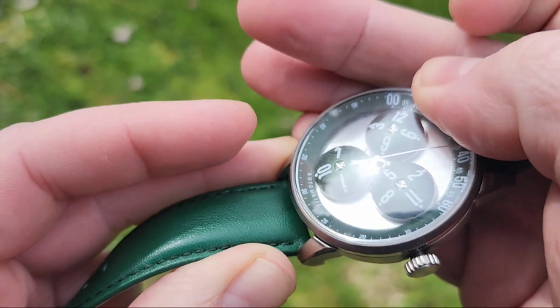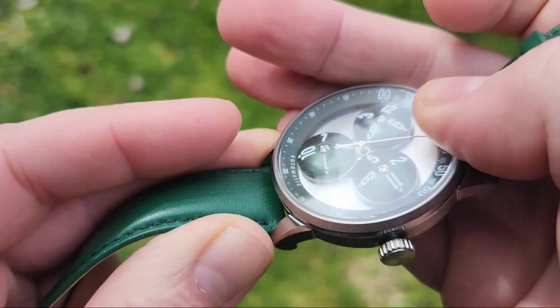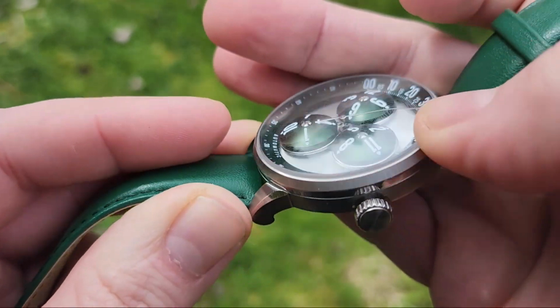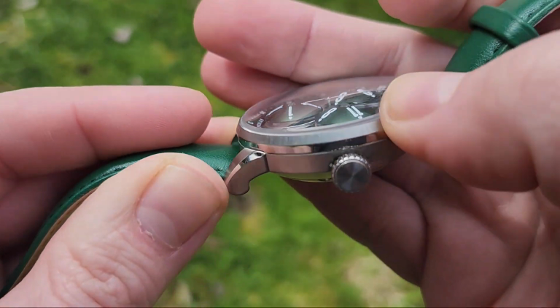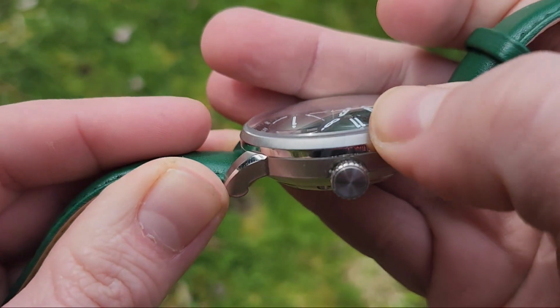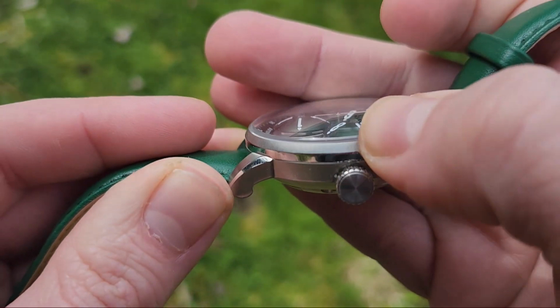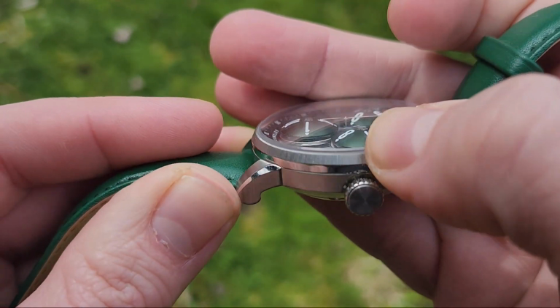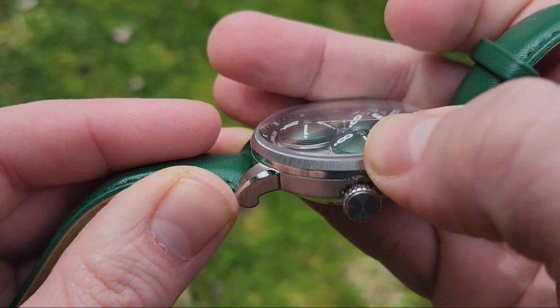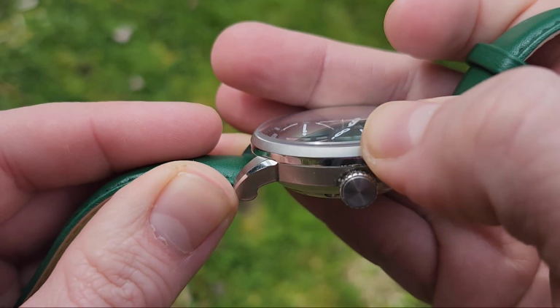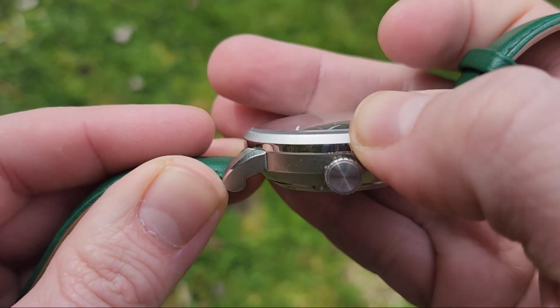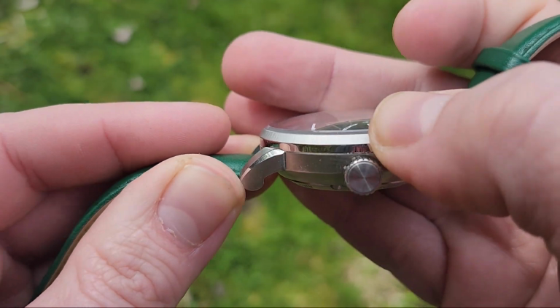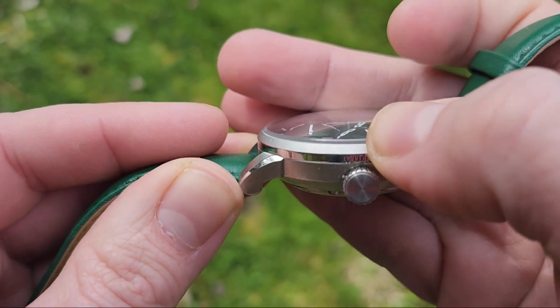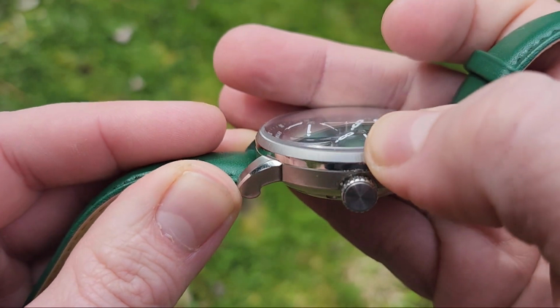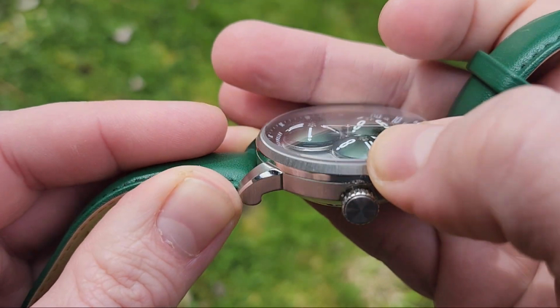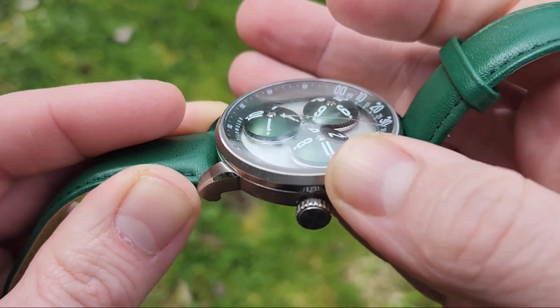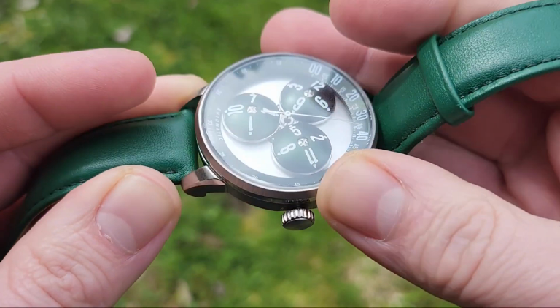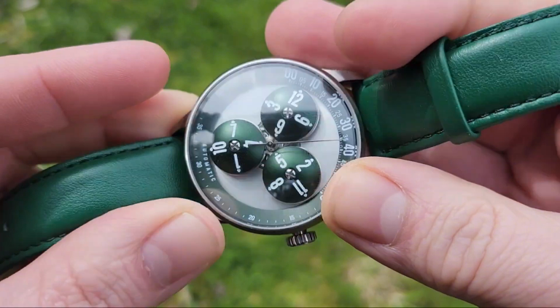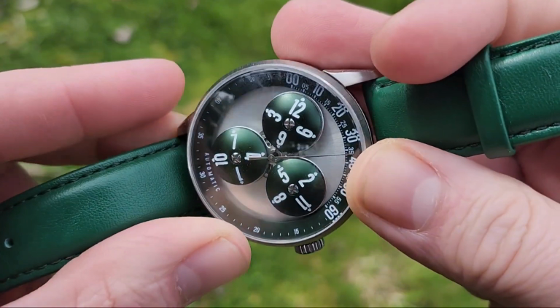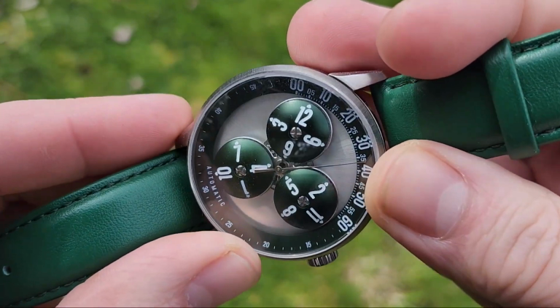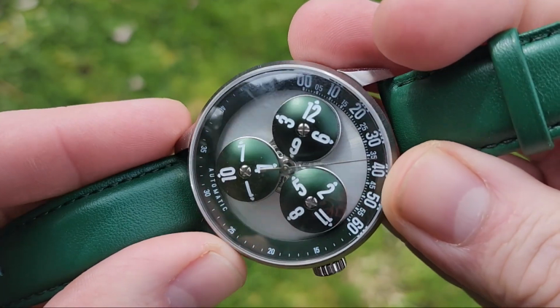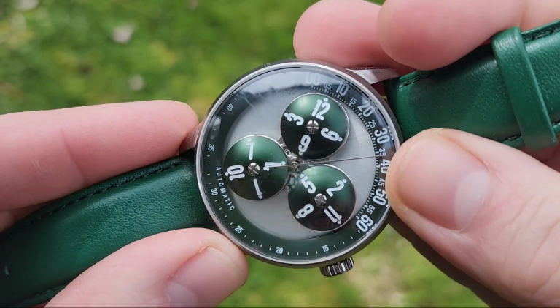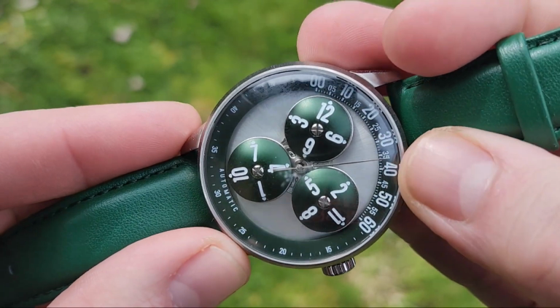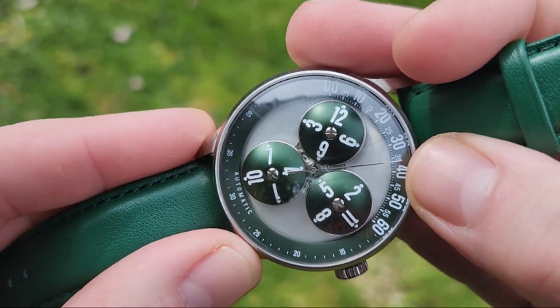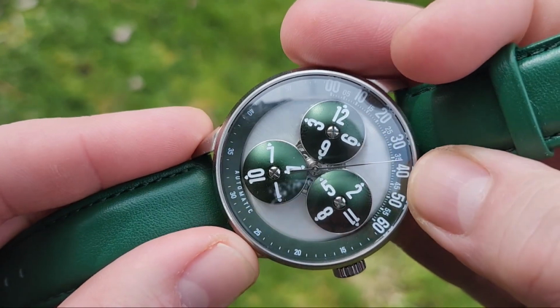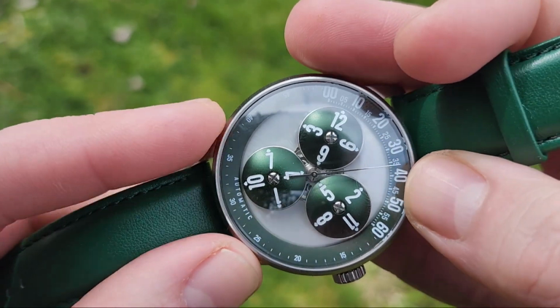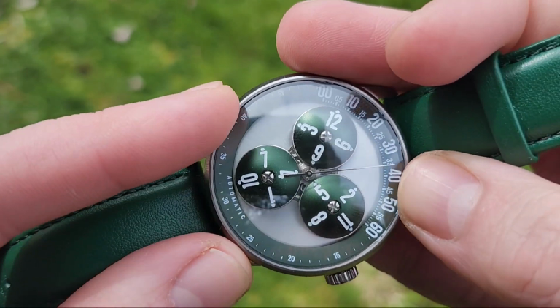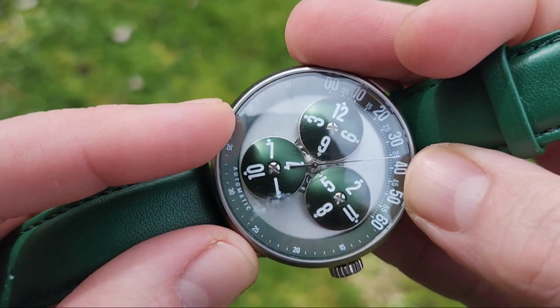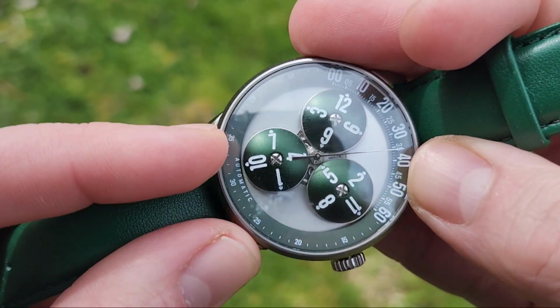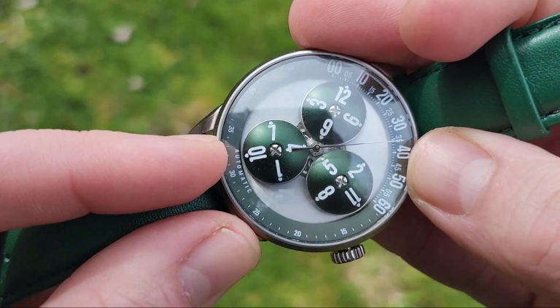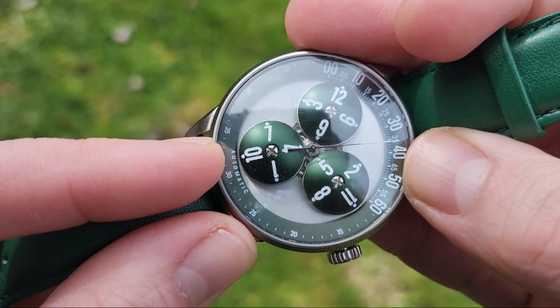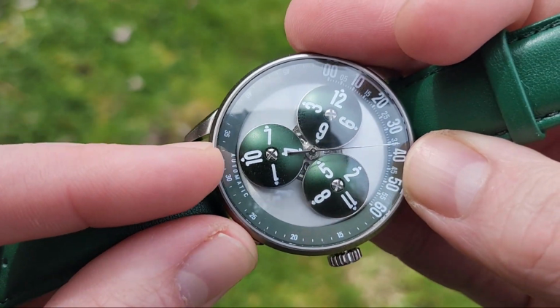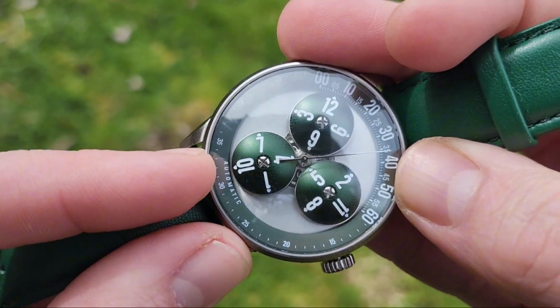I guess you would call it a bezel, but it's not really much of a bezel — it more just goes straight from the case to the chapter ring.